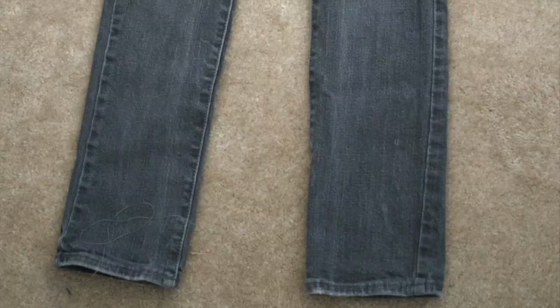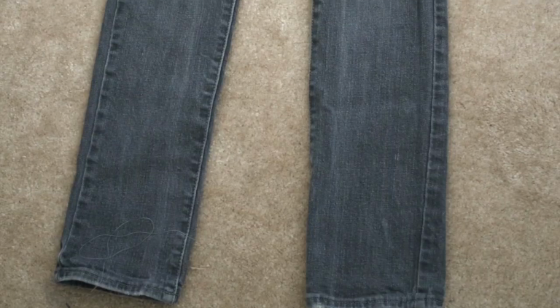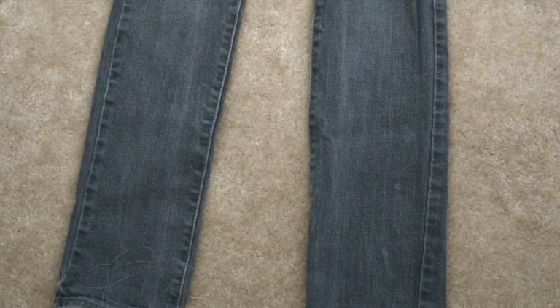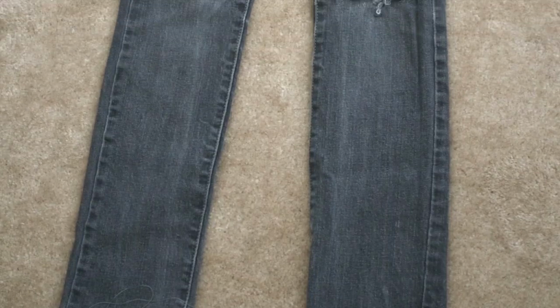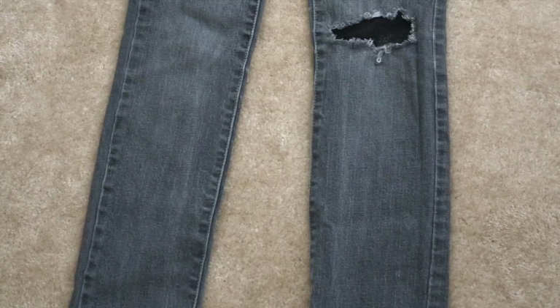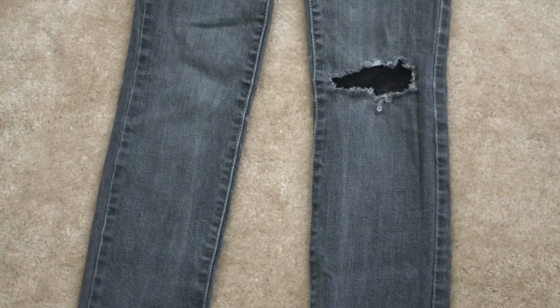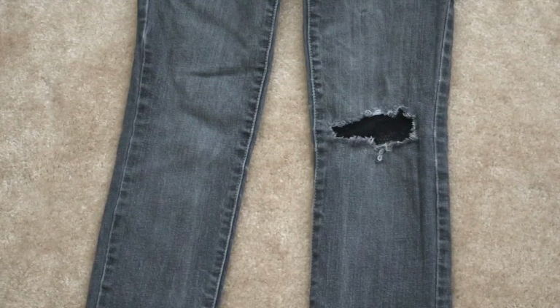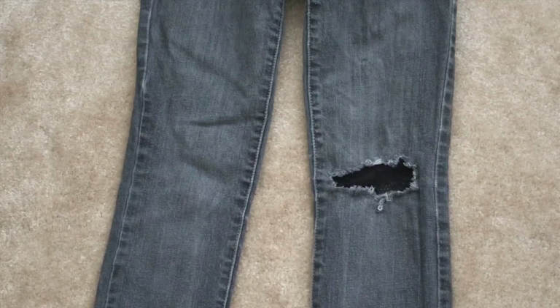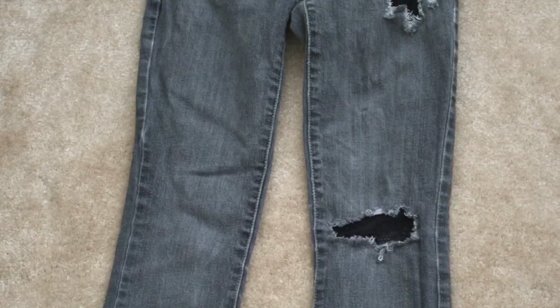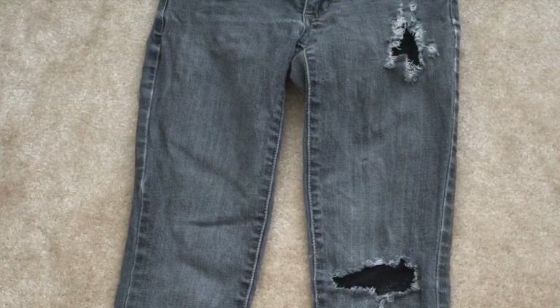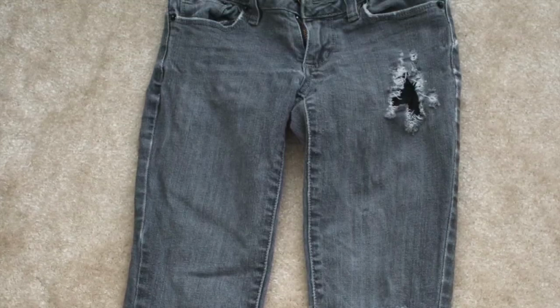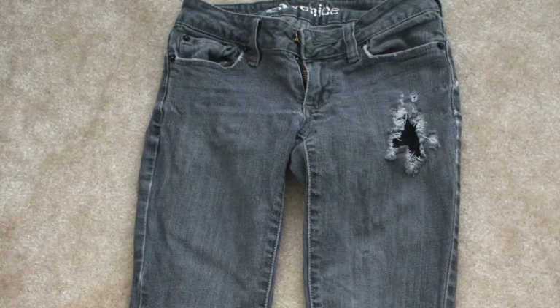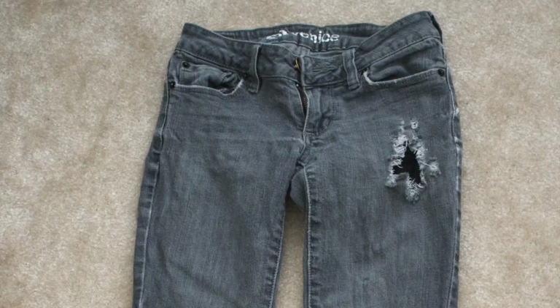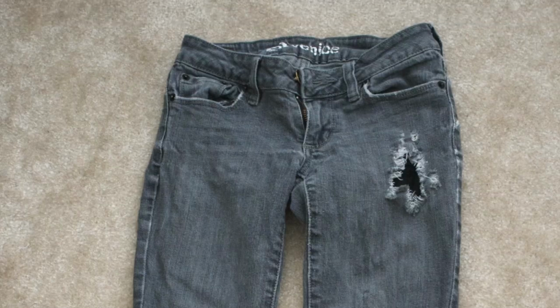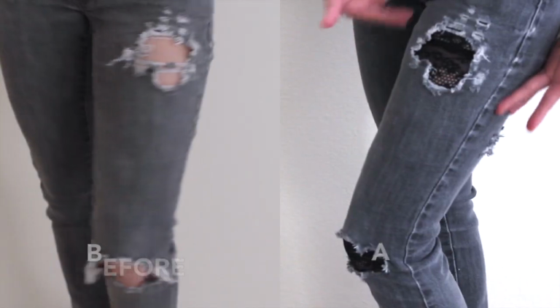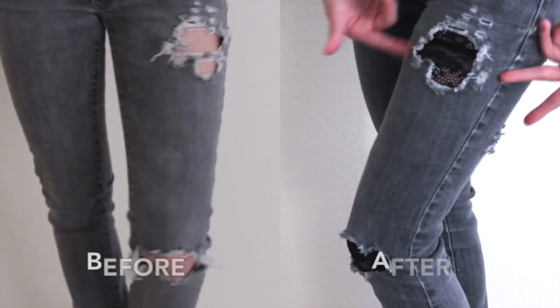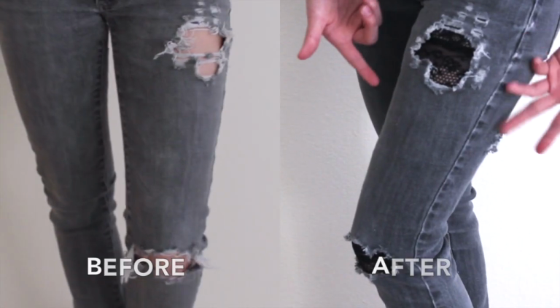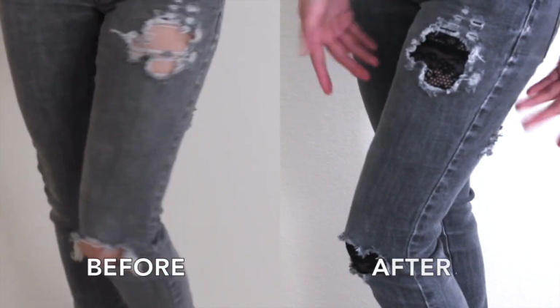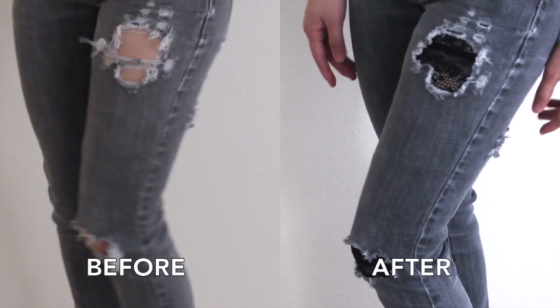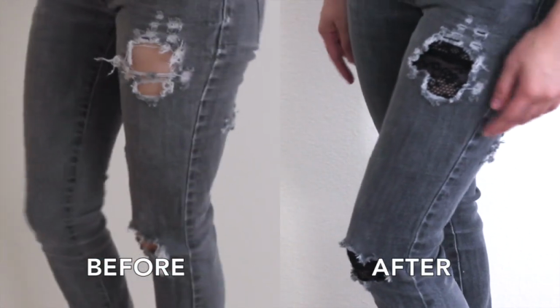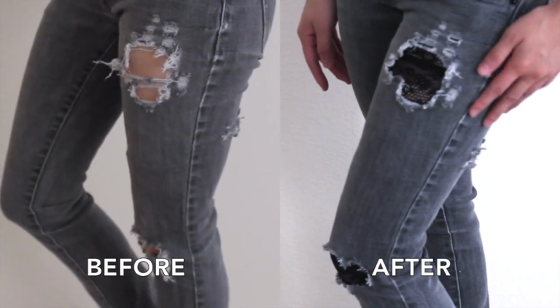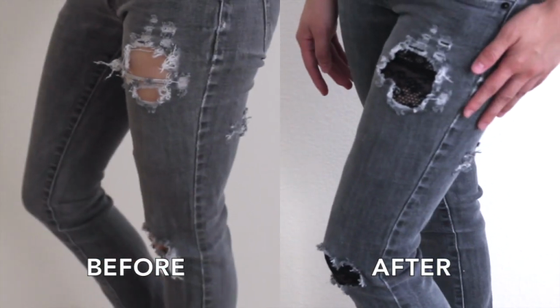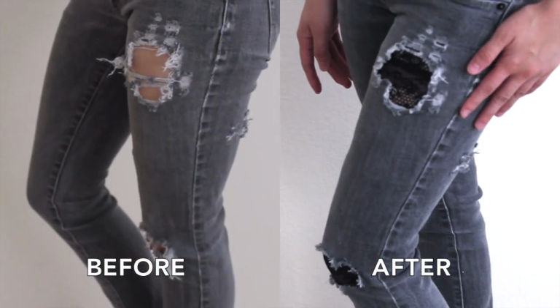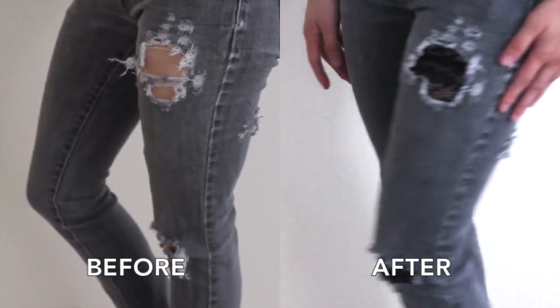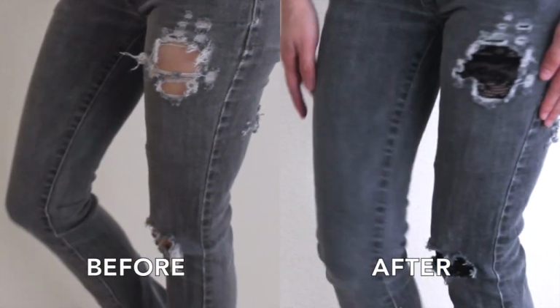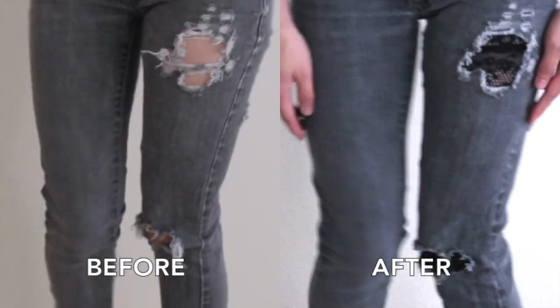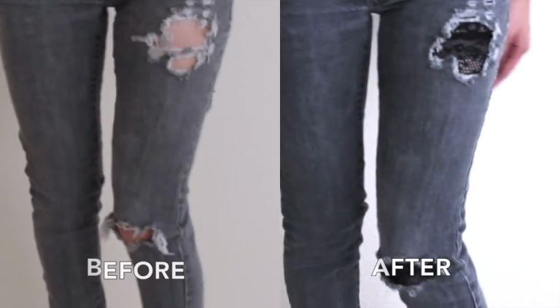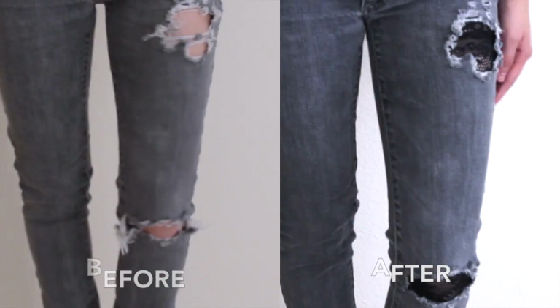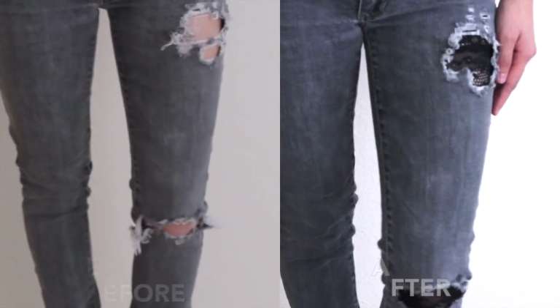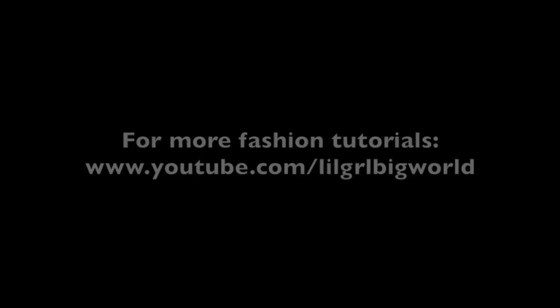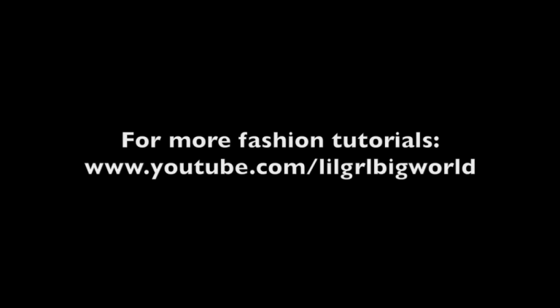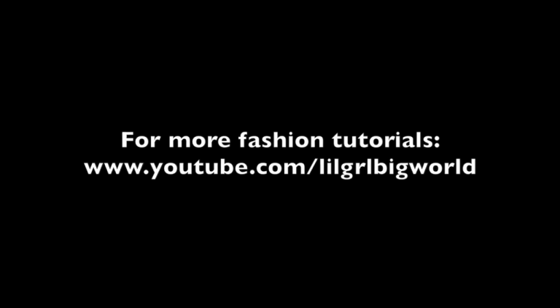Men, if you're not into lace, you can use other patterns and fabrics. And there you have it! This layered style is cool and sexy, but not too revealing. Thanks for watching!